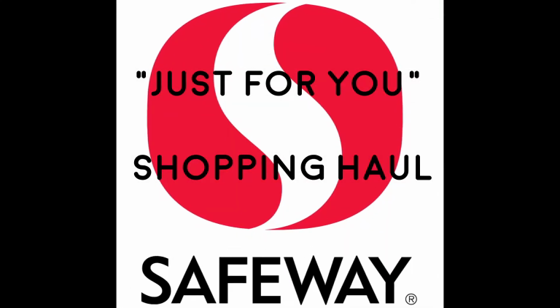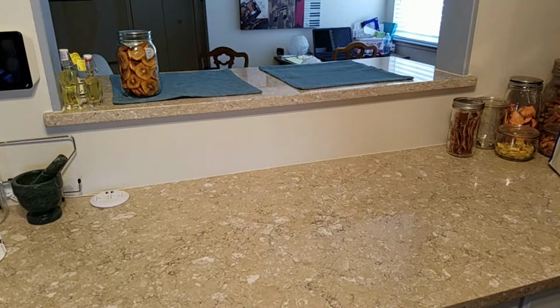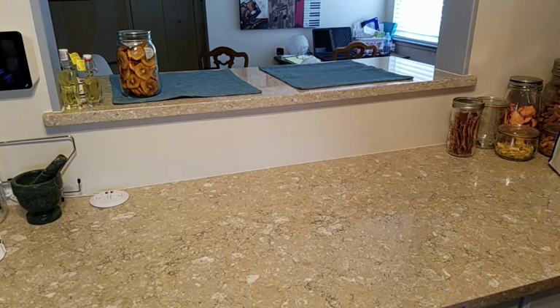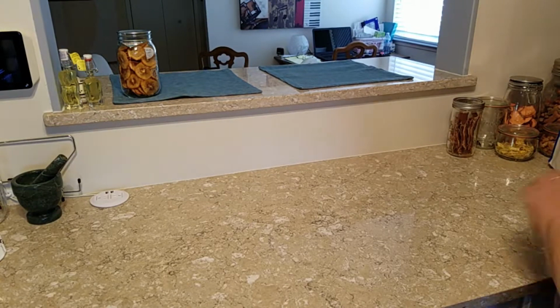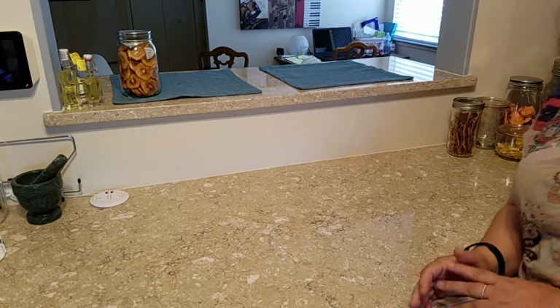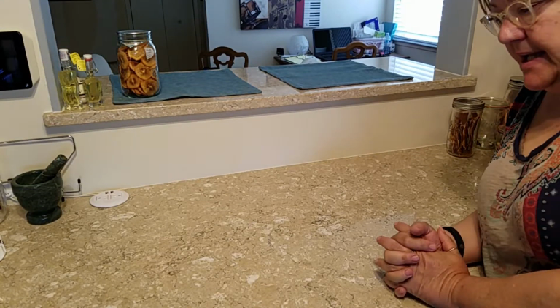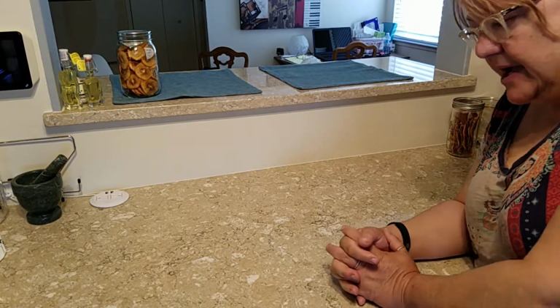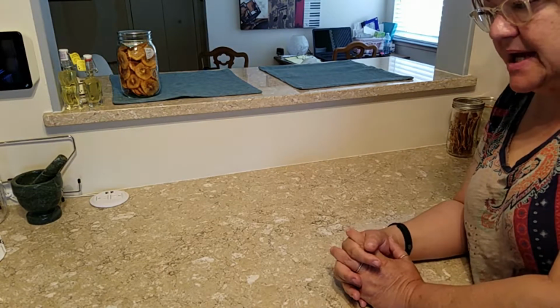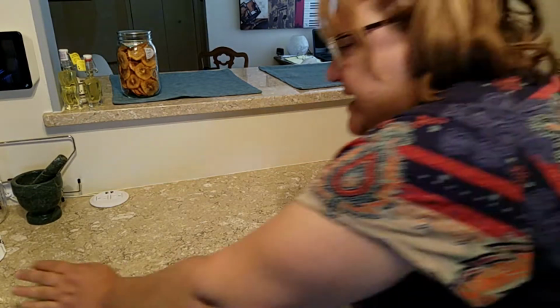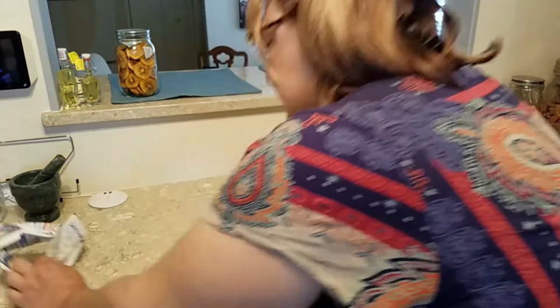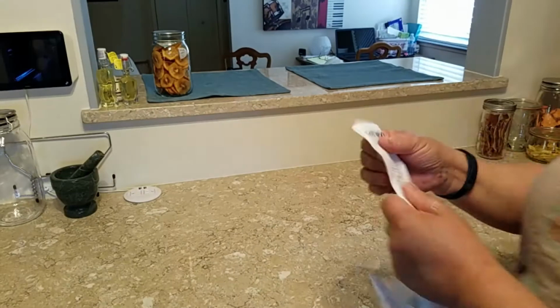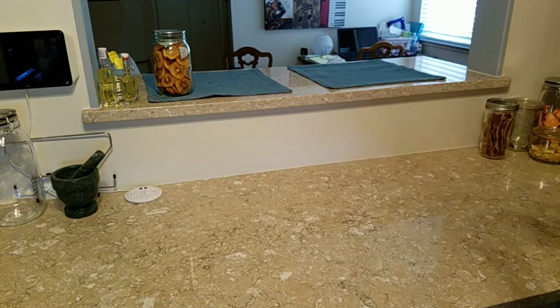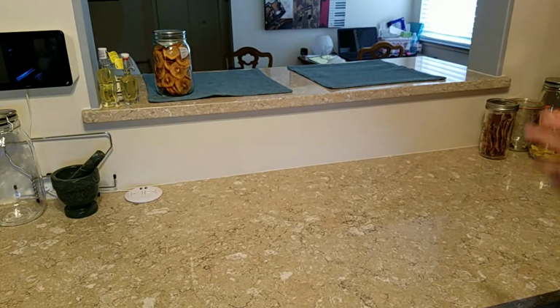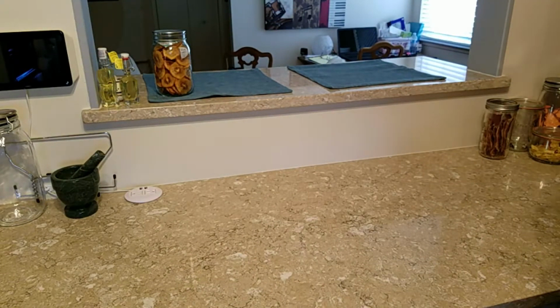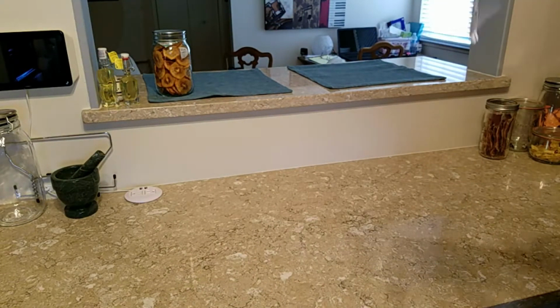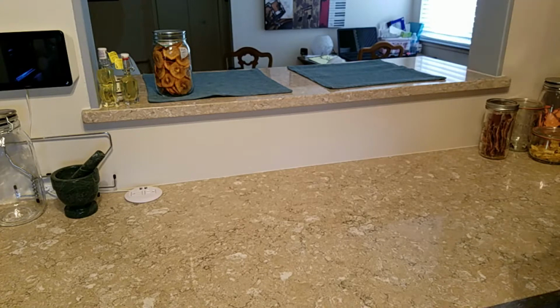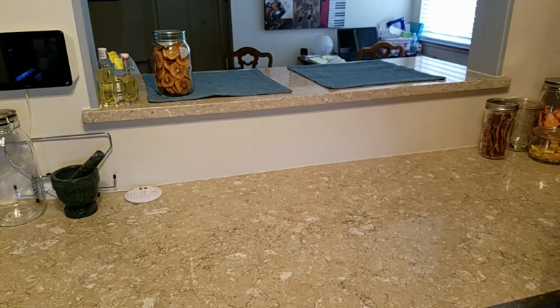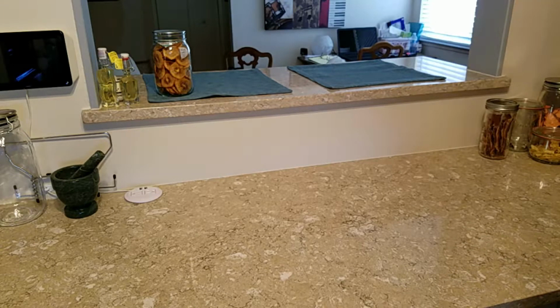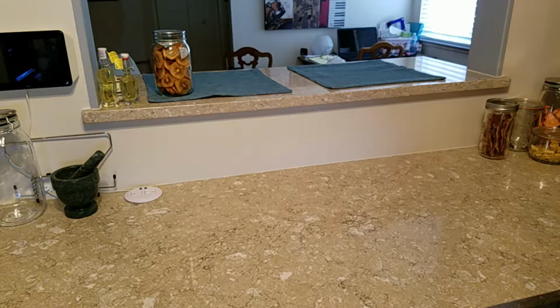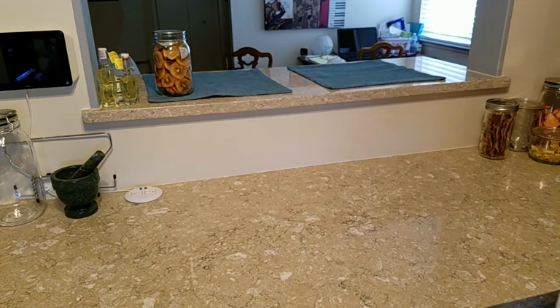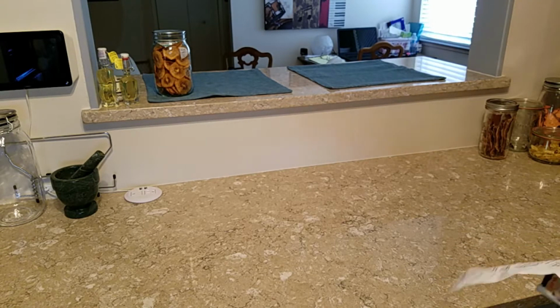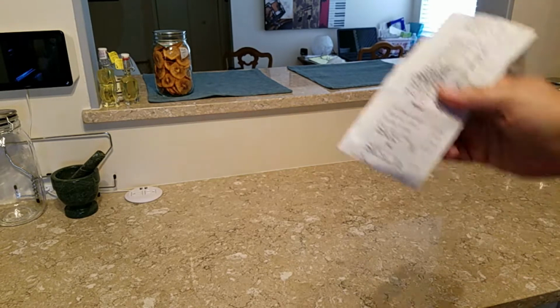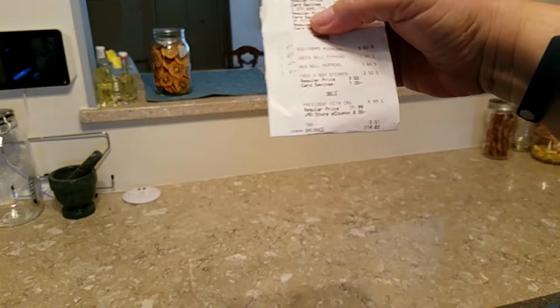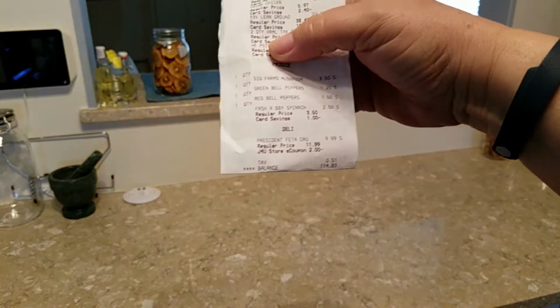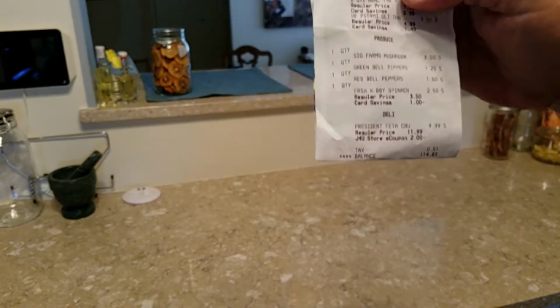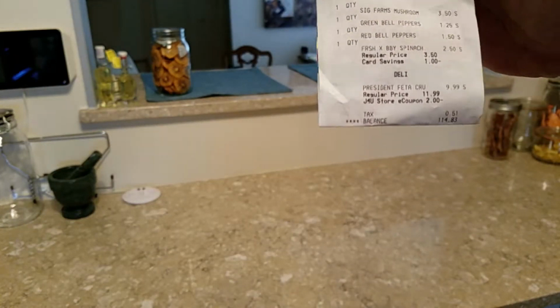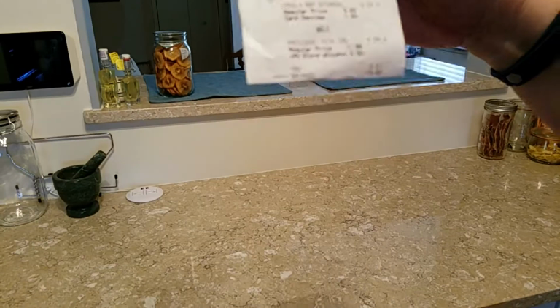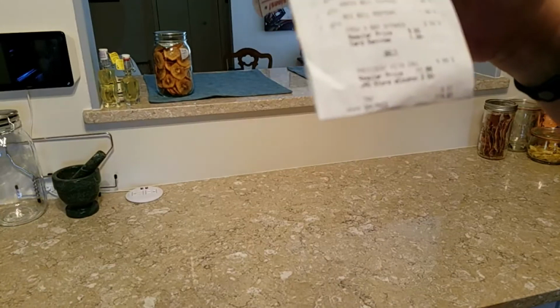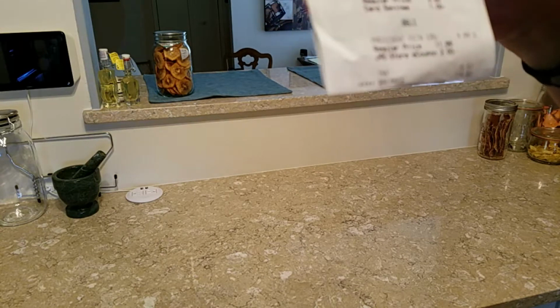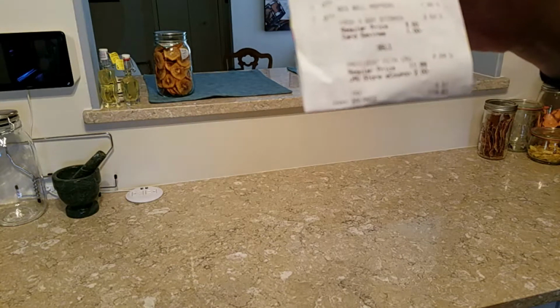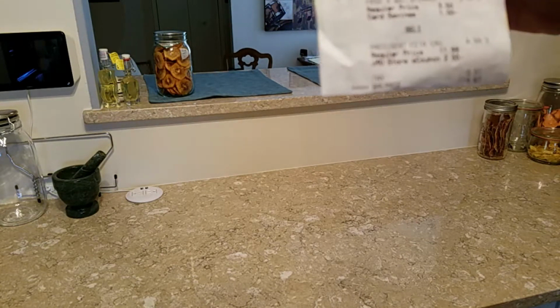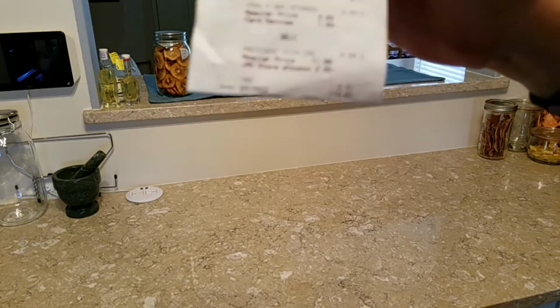Hello, this is Jack from an Edie Beedie Homestead, and today I am reading my Safeway haul, and I got a total of $114.83.